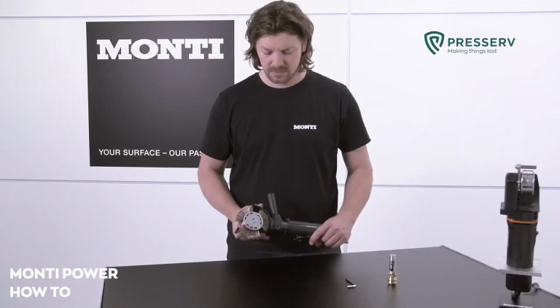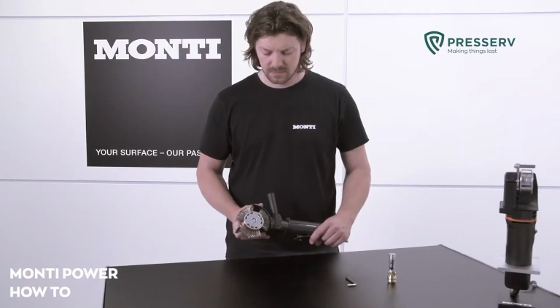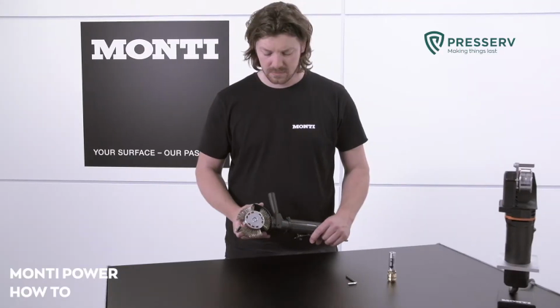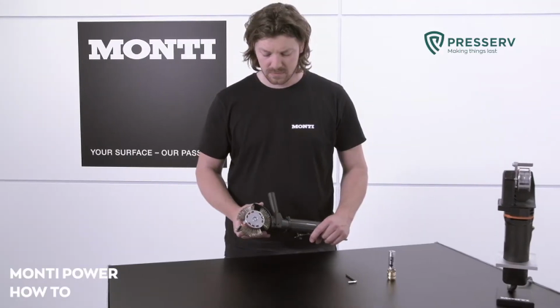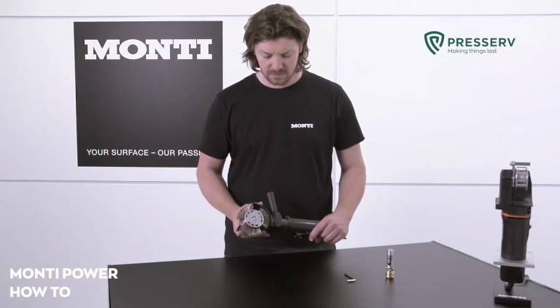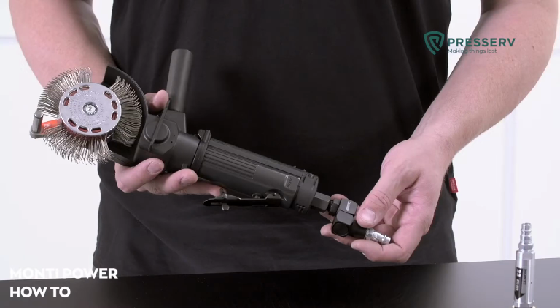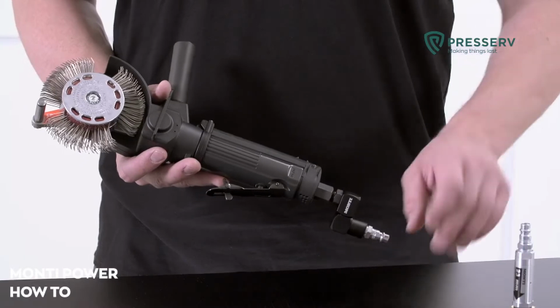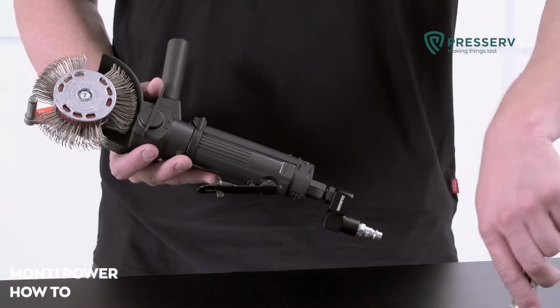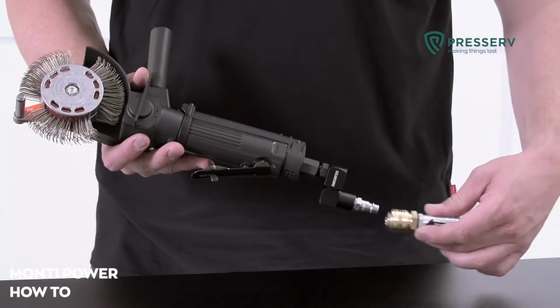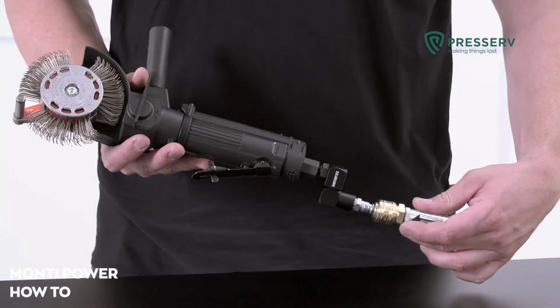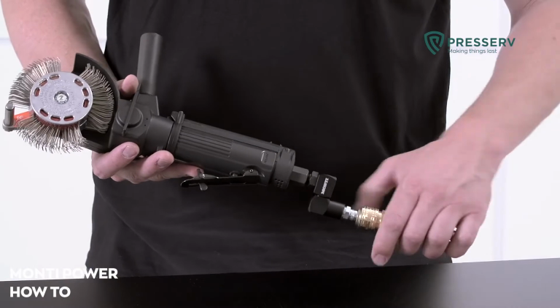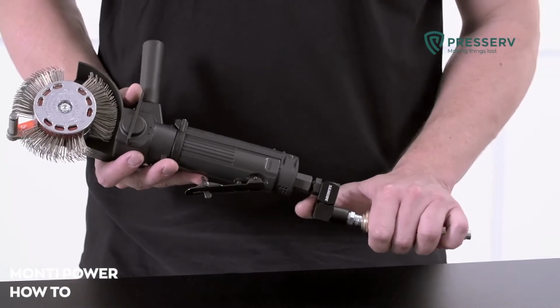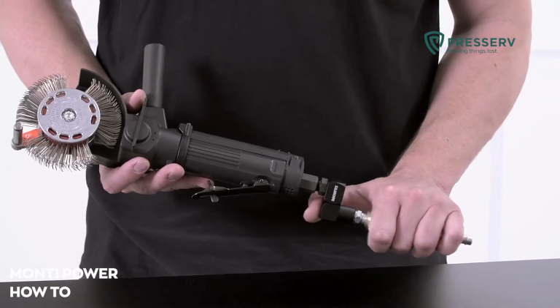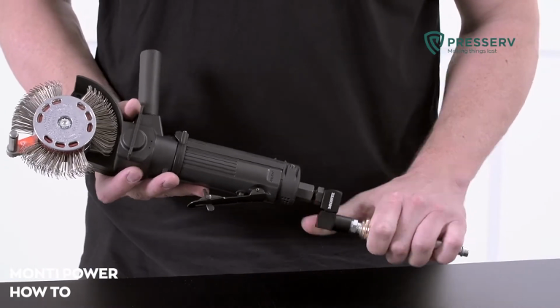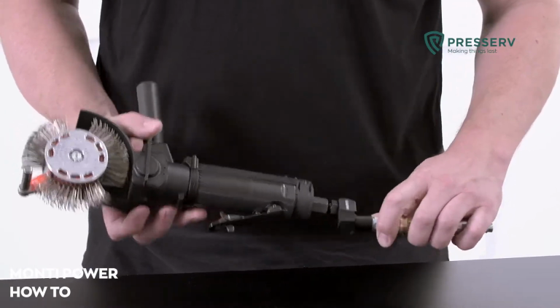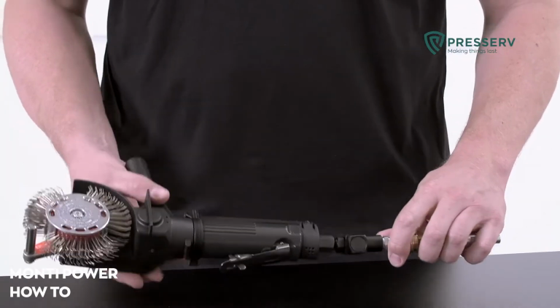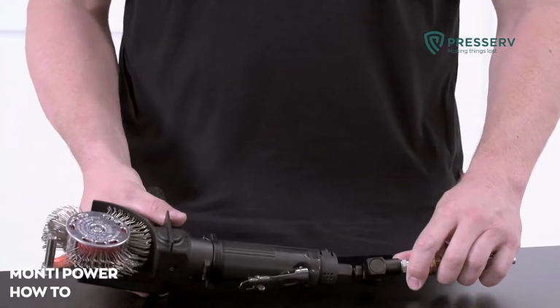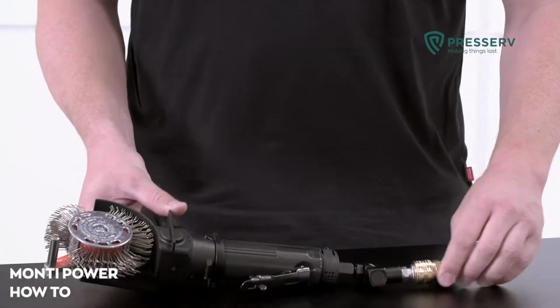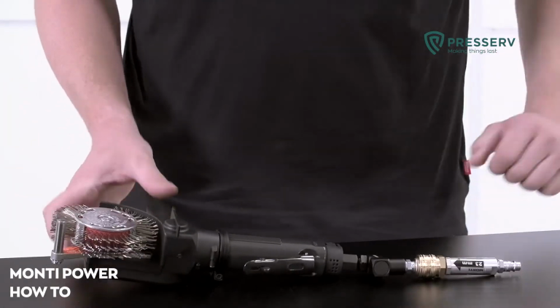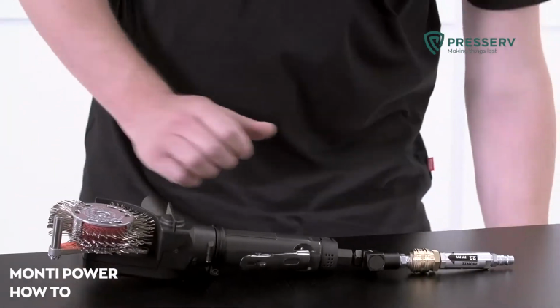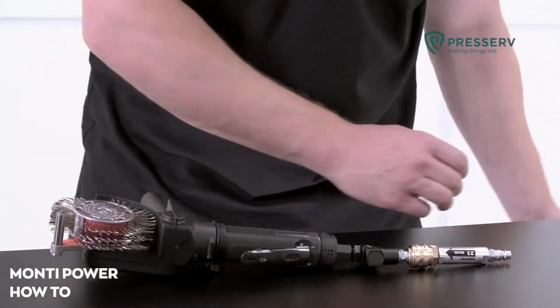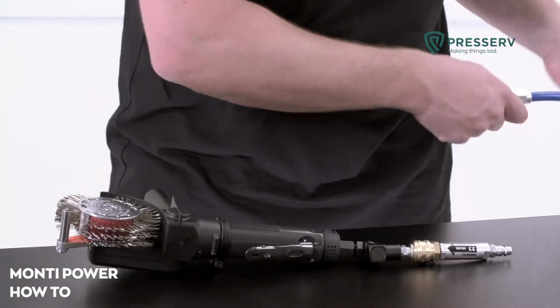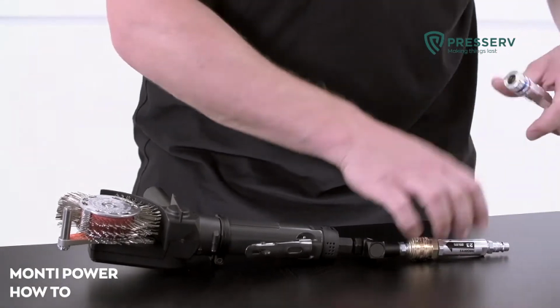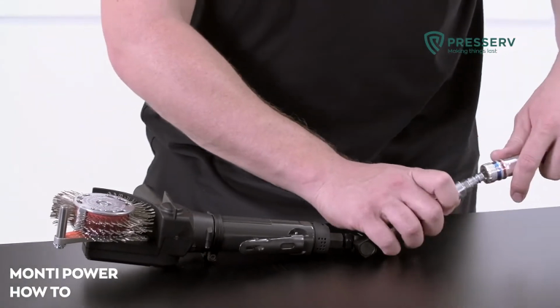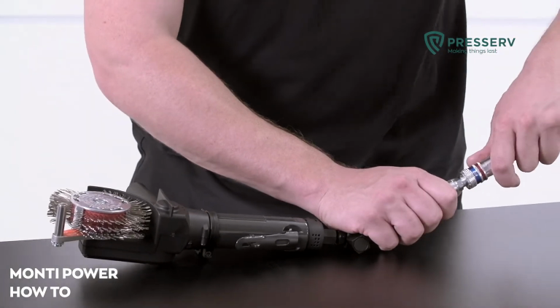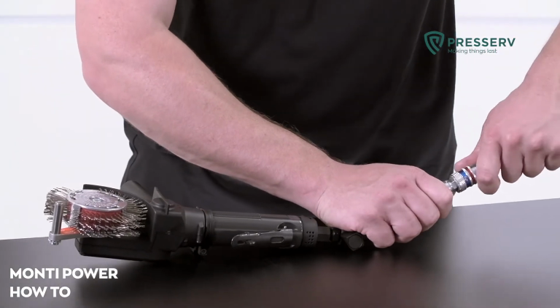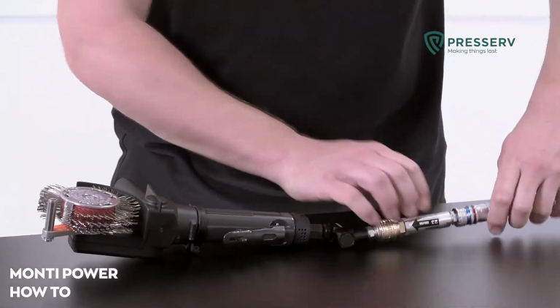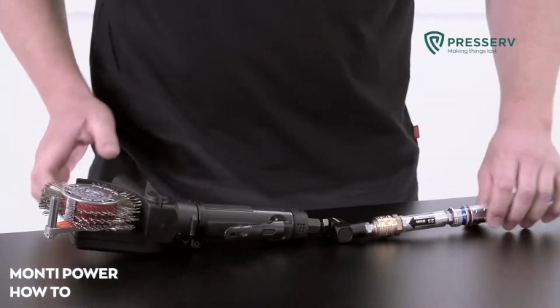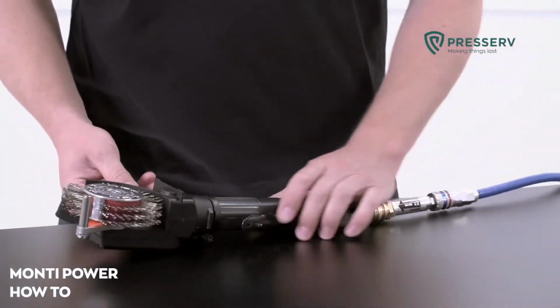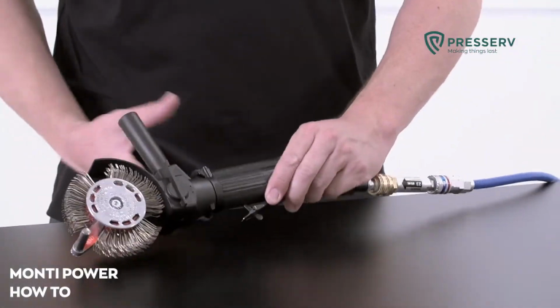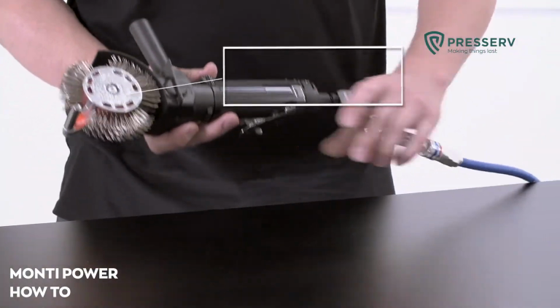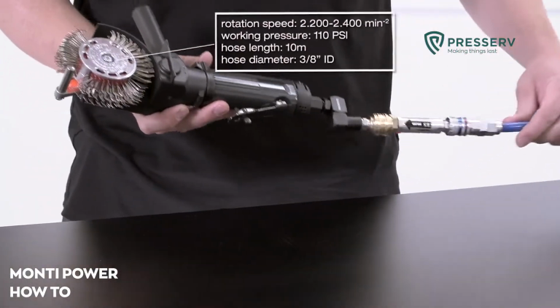The correct rotational speed directly affects the performance and lifespan of the Bristol Blaster belt. Therefore, the correct Monty air pressure regulator, depending on the belt width selected — 11 or 23 millimeters — must be used.